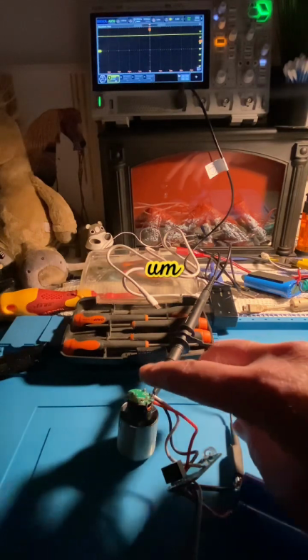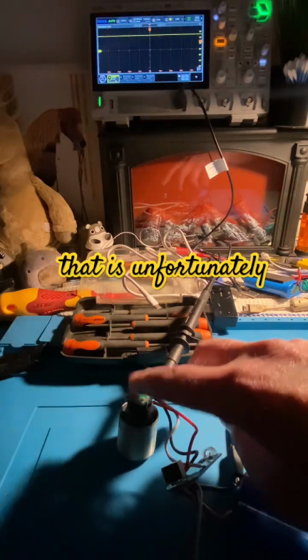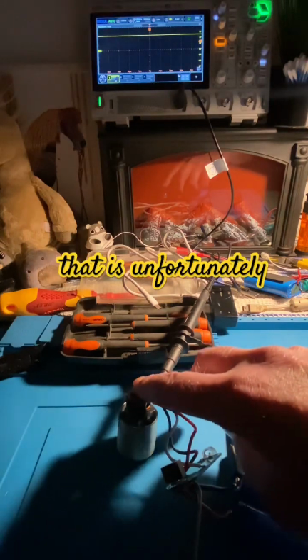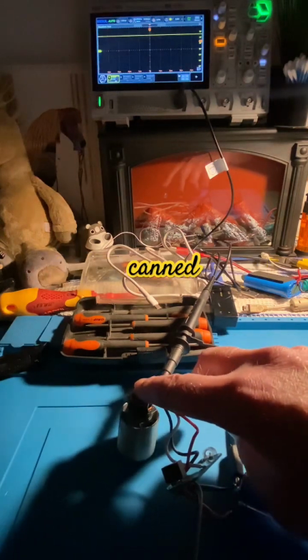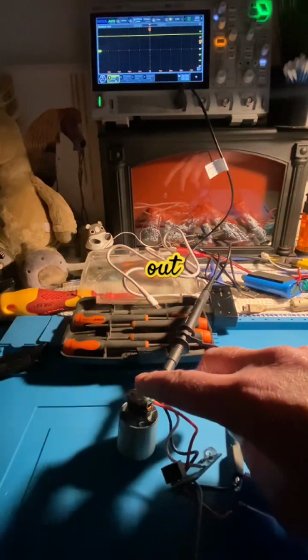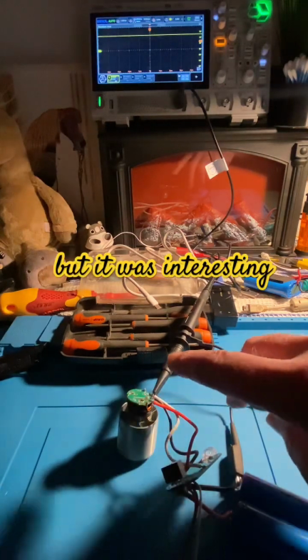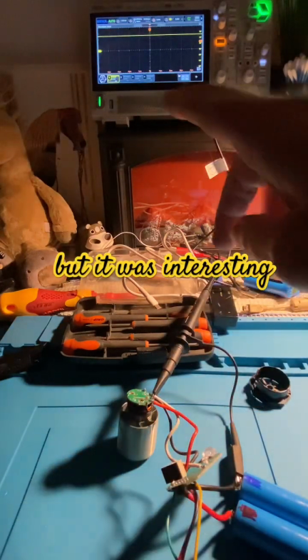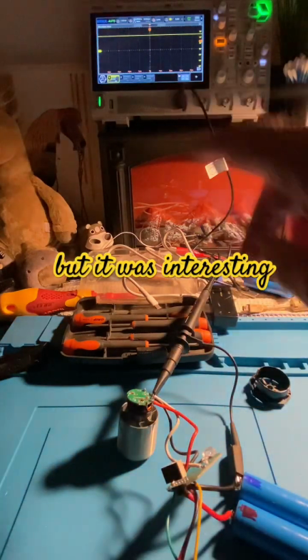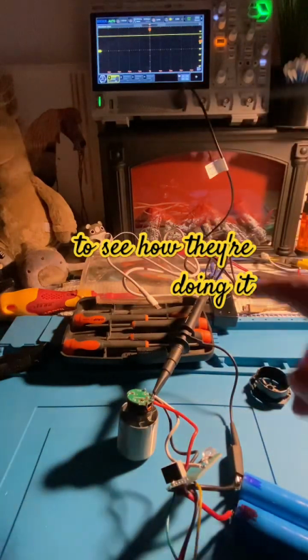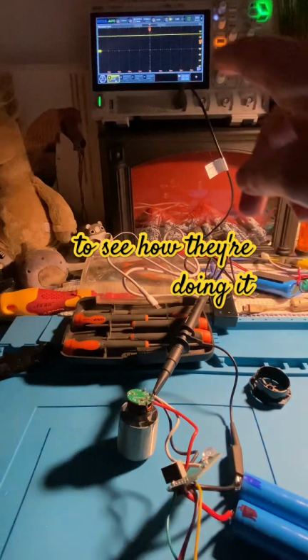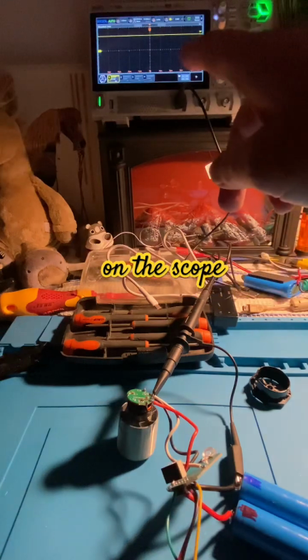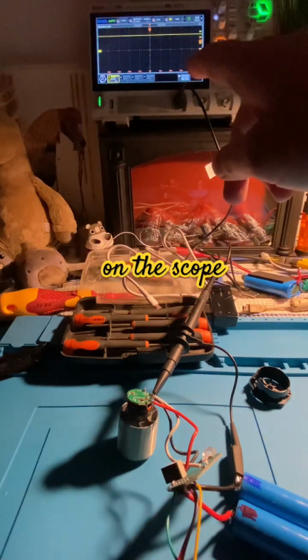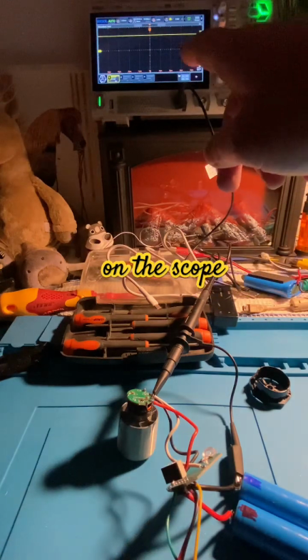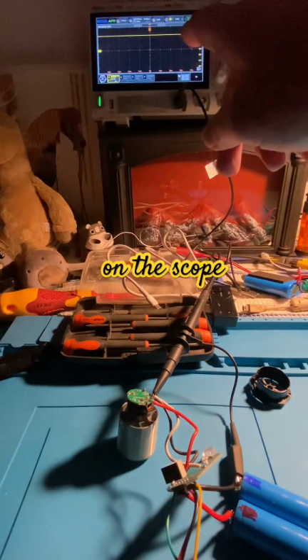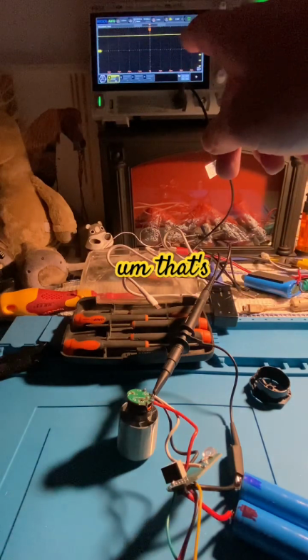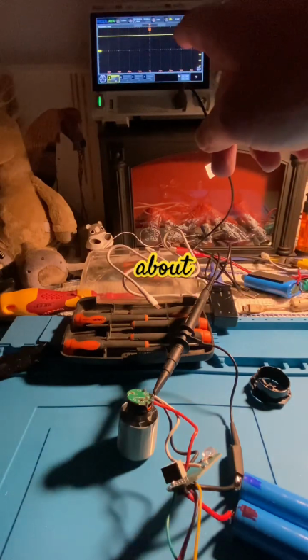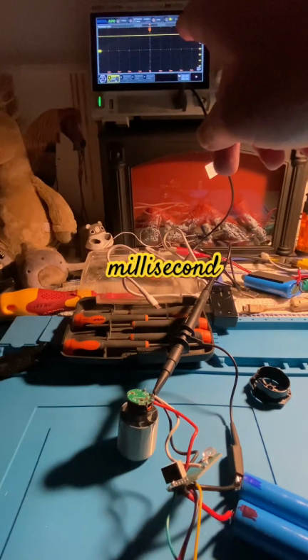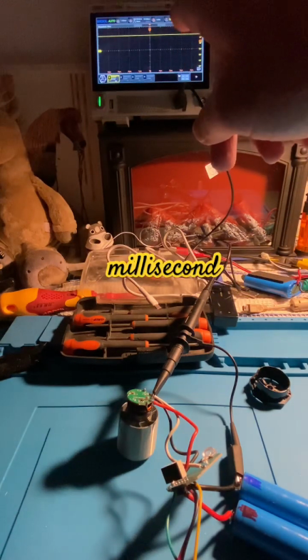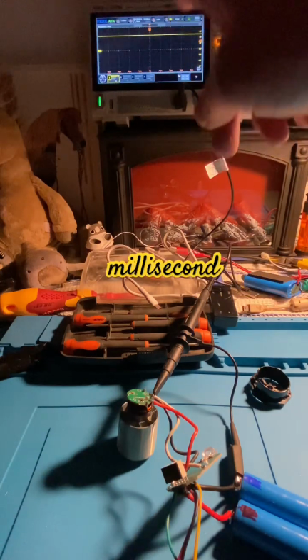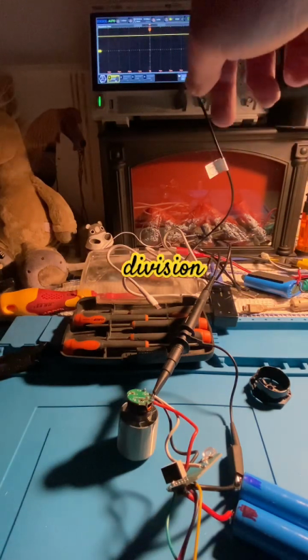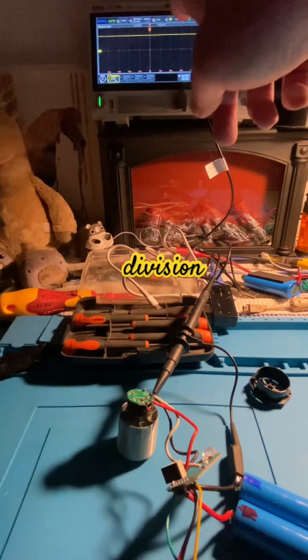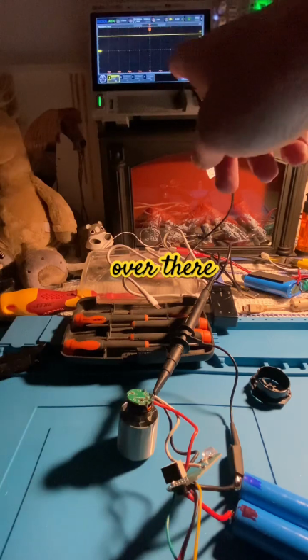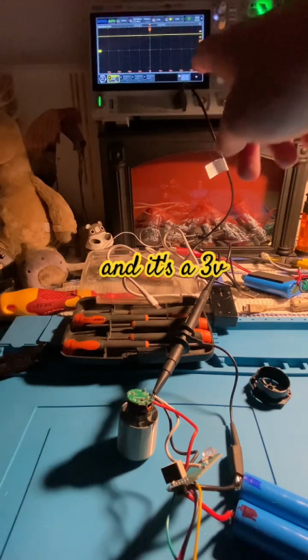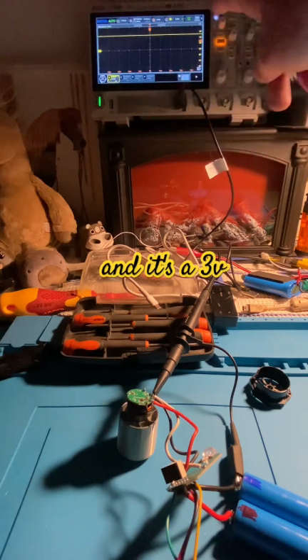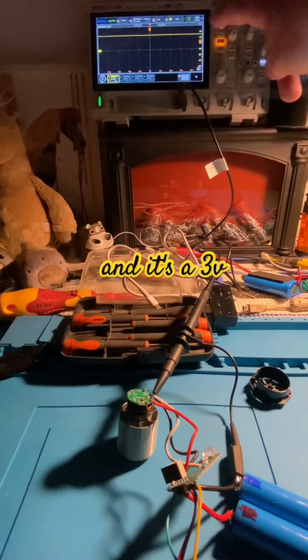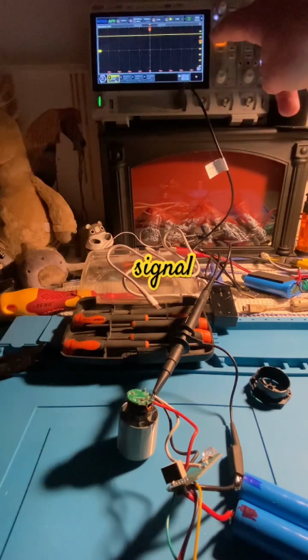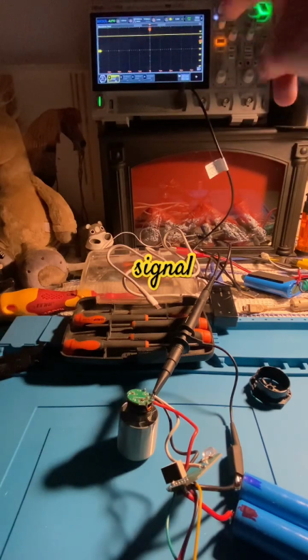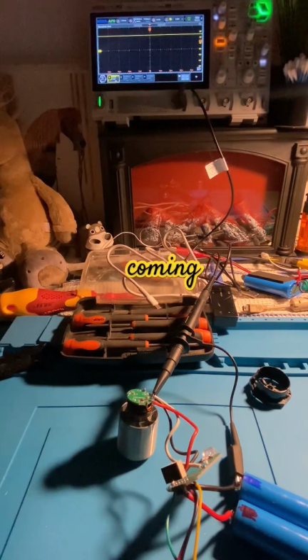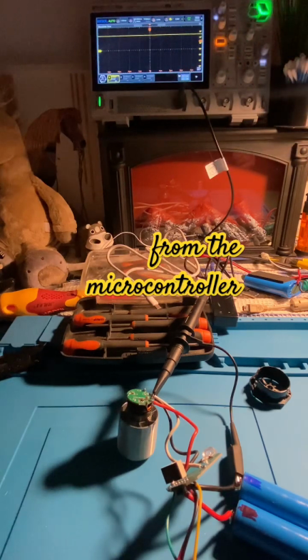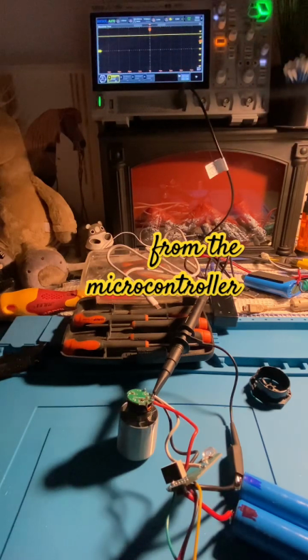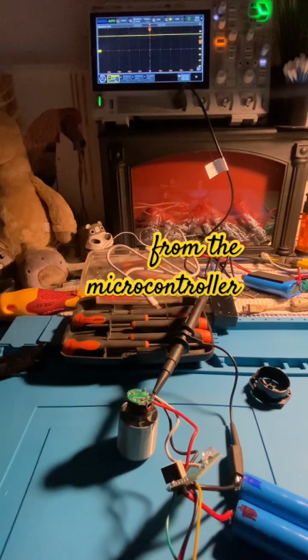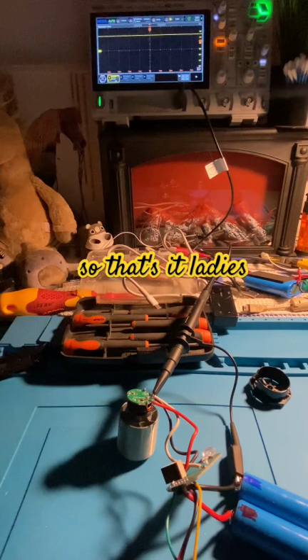That is unfortunately canned out, but it was interesting to see how they're doing it on the scope. That's about one millisecond per division over there, and it's a three volt signal coming from the microcontroller.